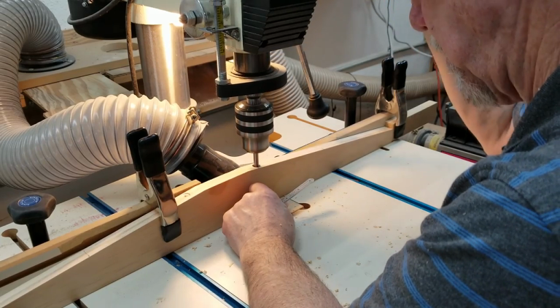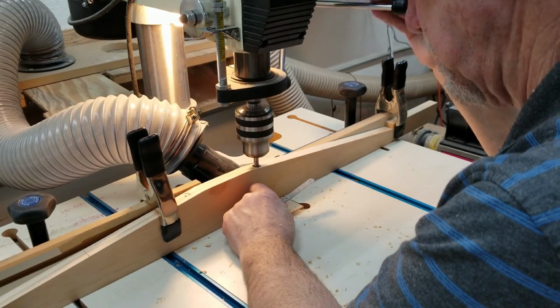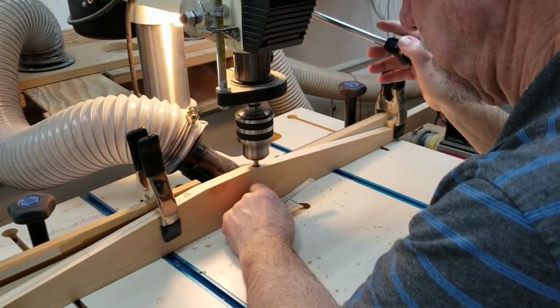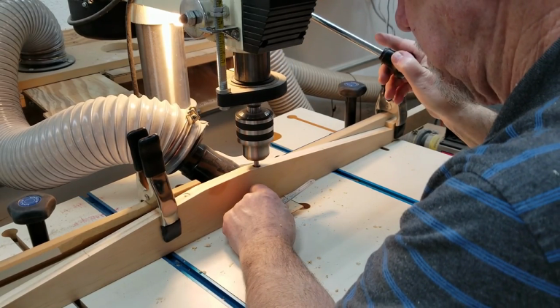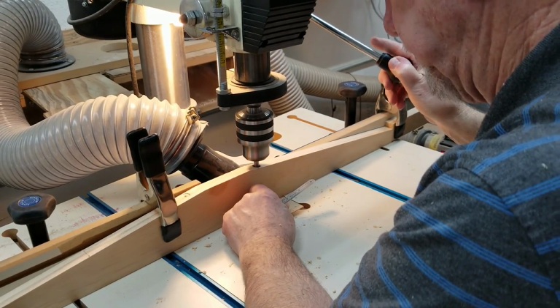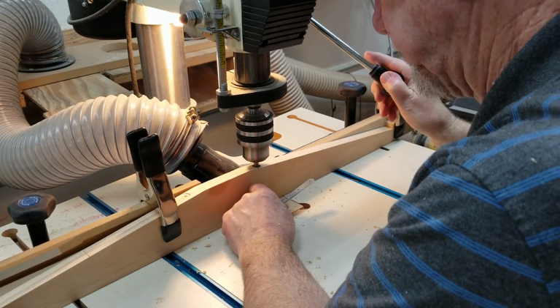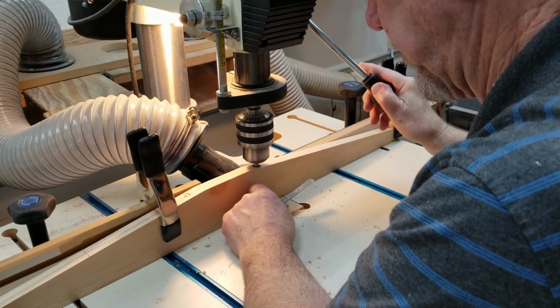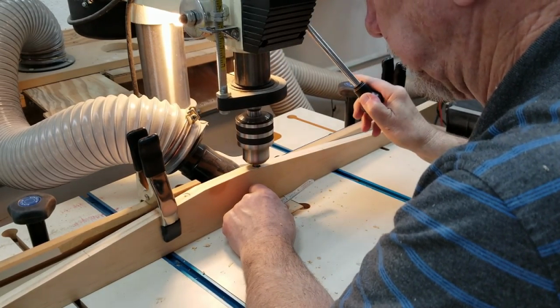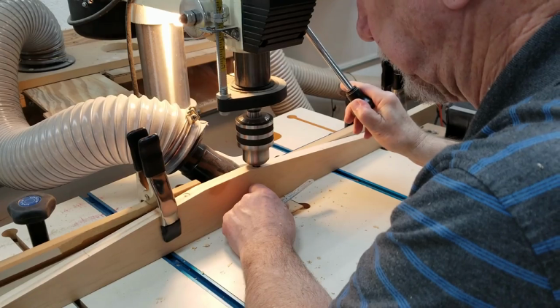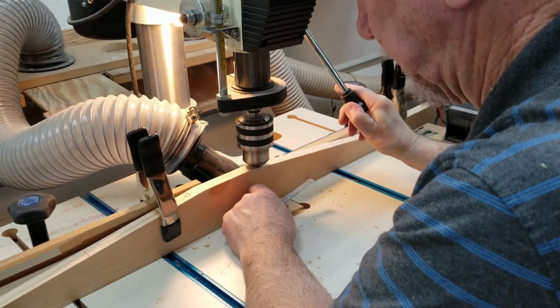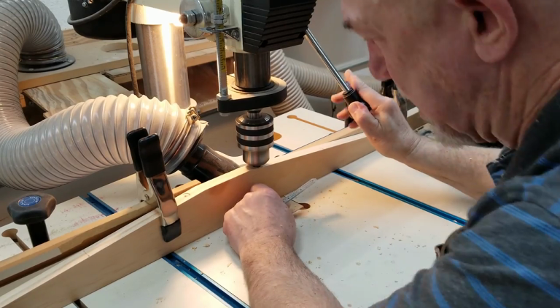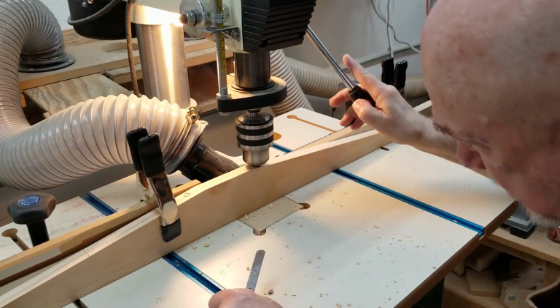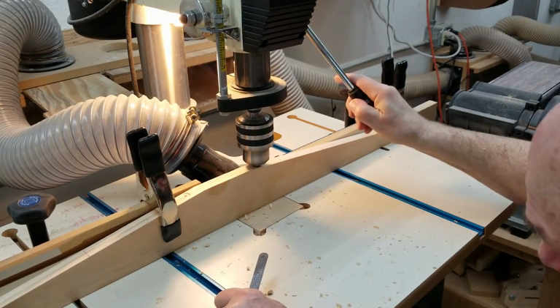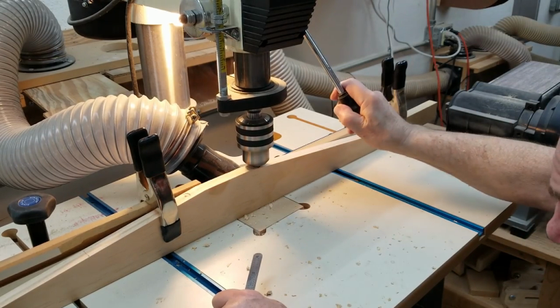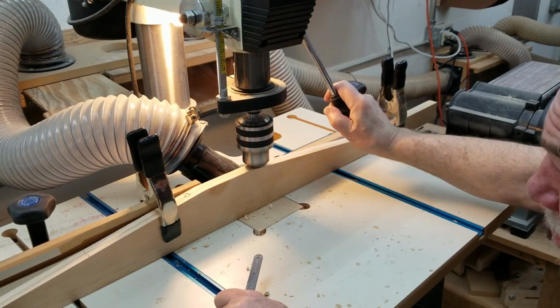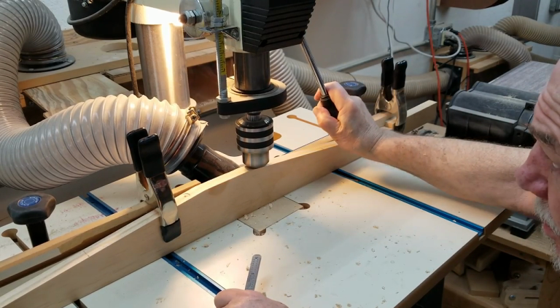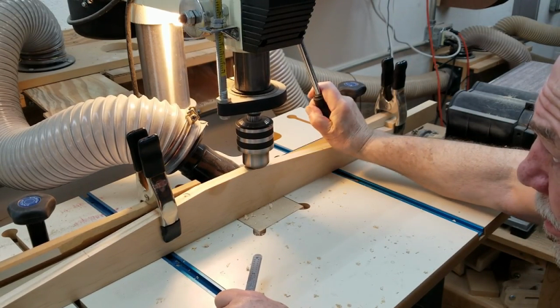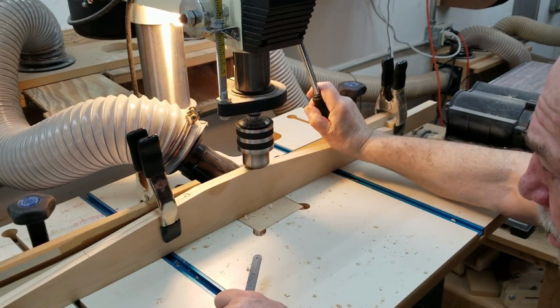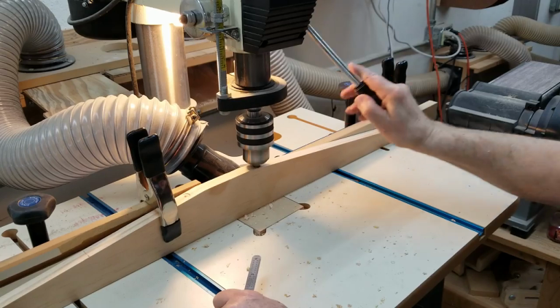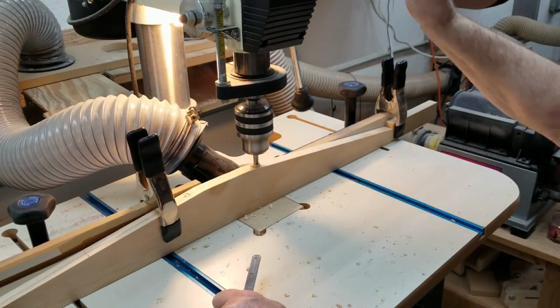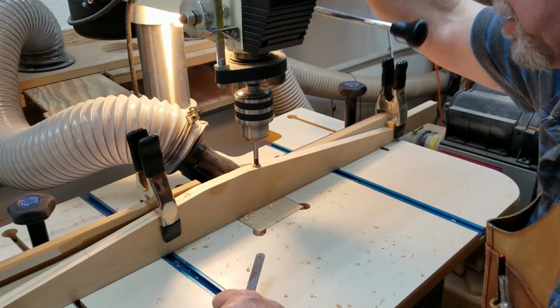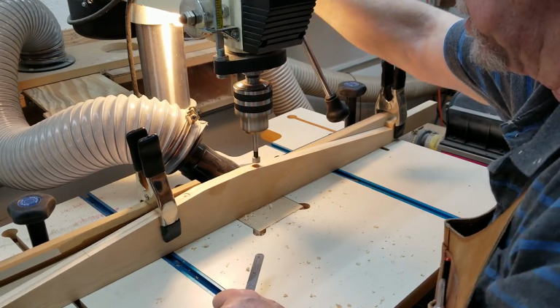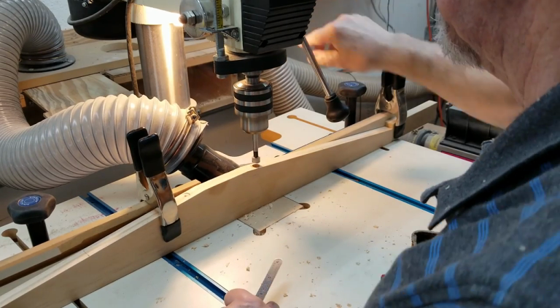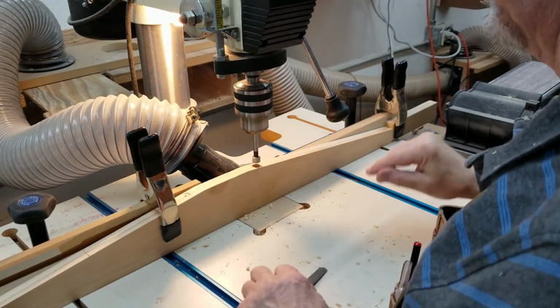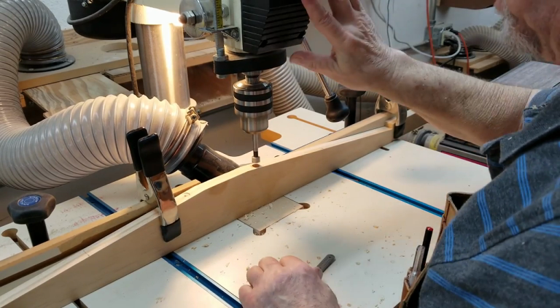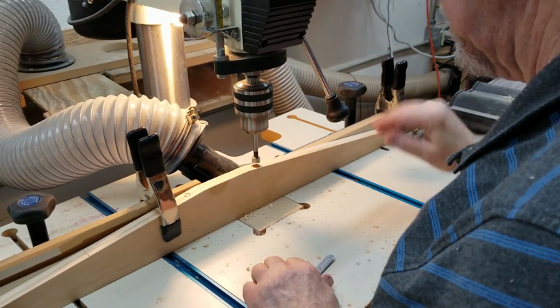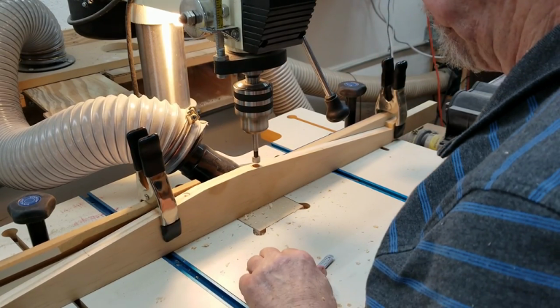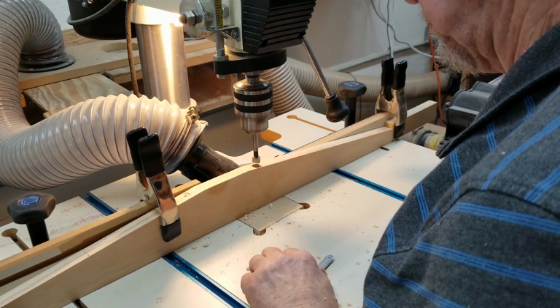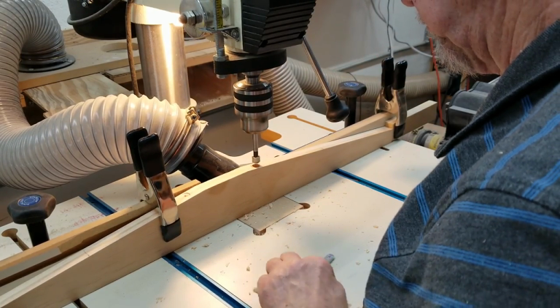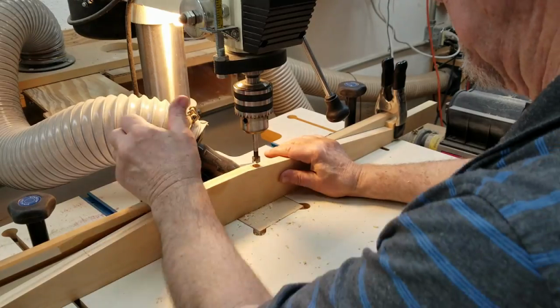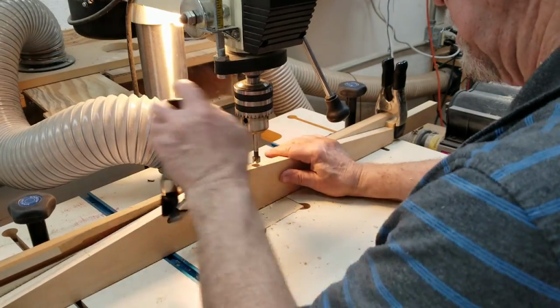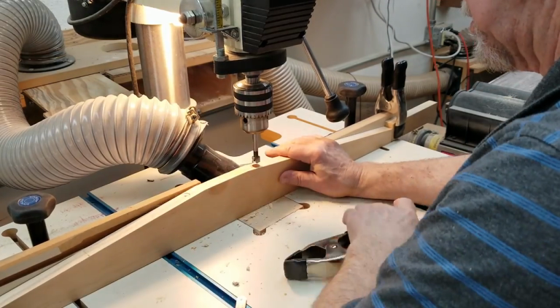For the sunken screw holes, I drilled down to three quarters of an inch from the bottom with a half inch bit, then drilled on through with a quarter inch bit. This would allow the screw to fit down into the larger hole with its shank through the smaller hole.